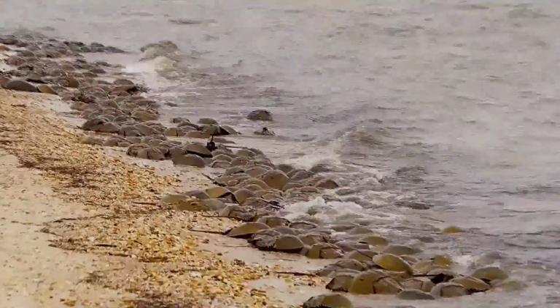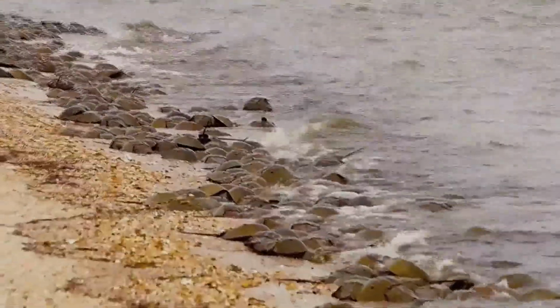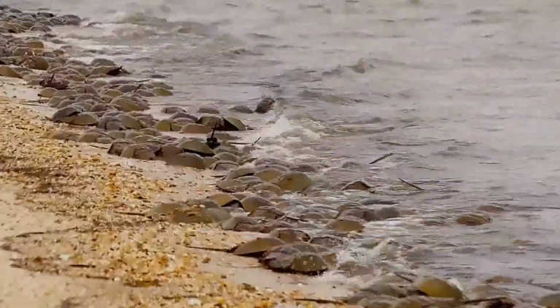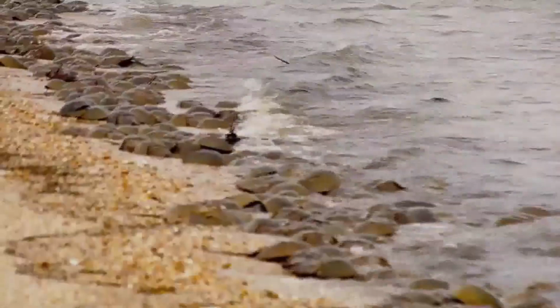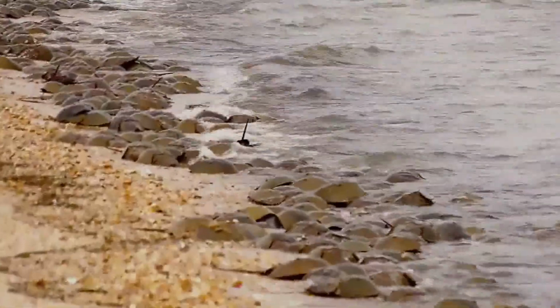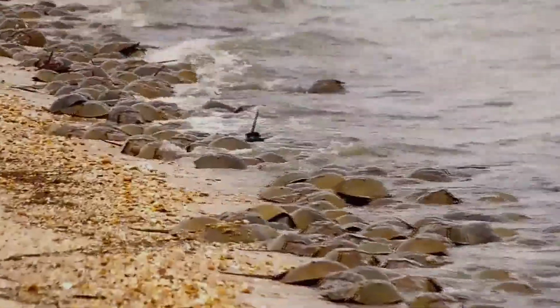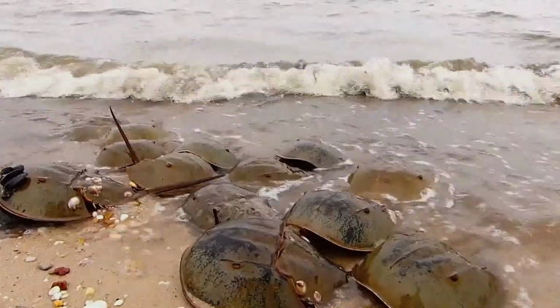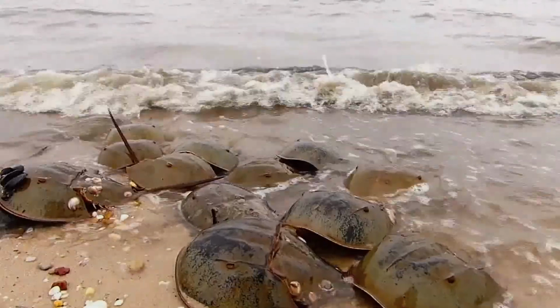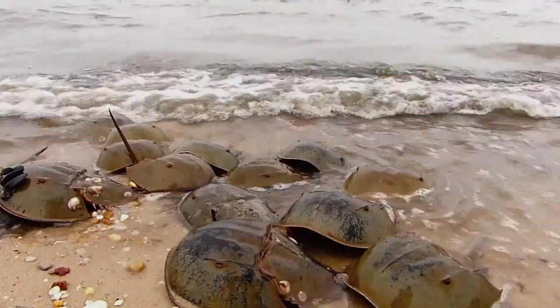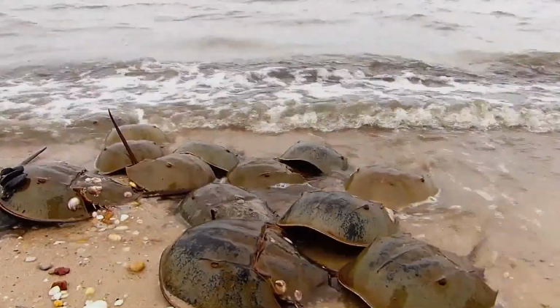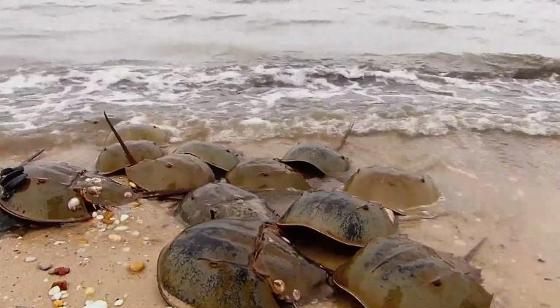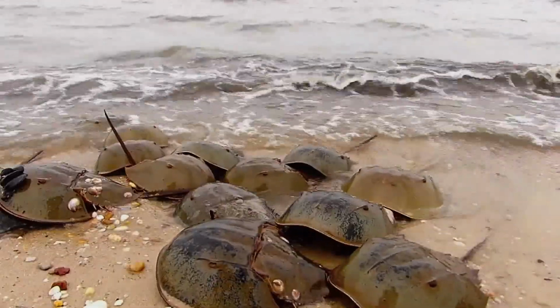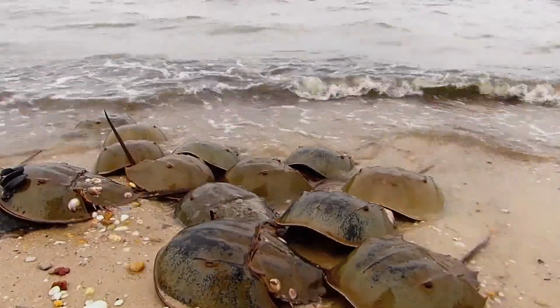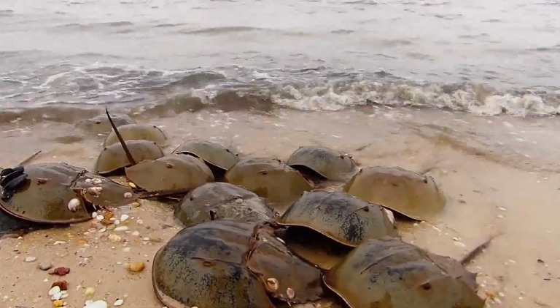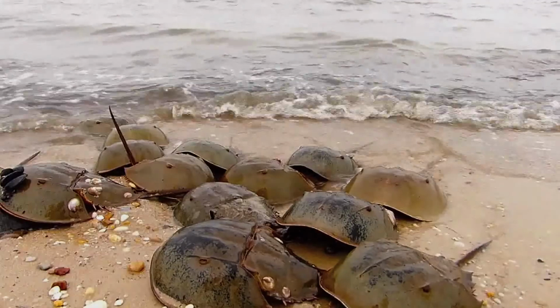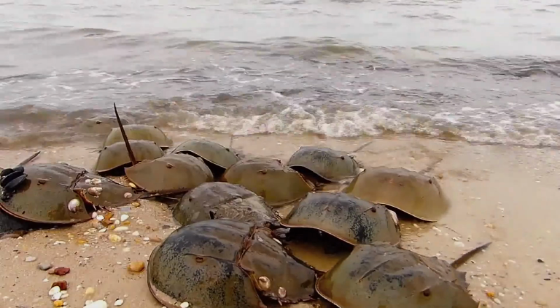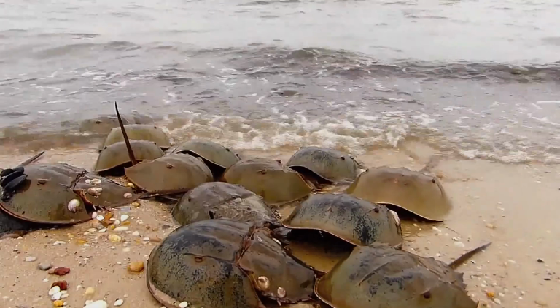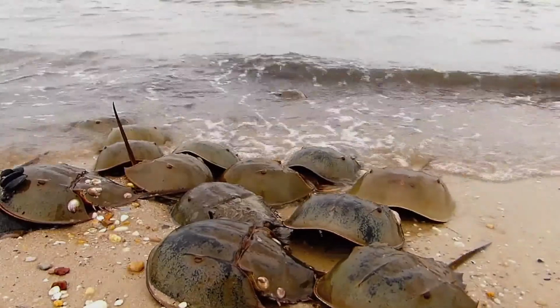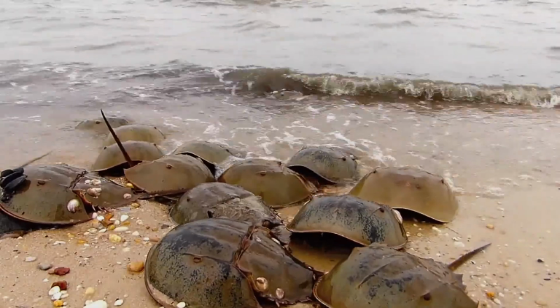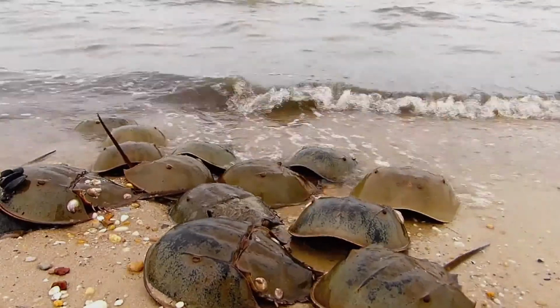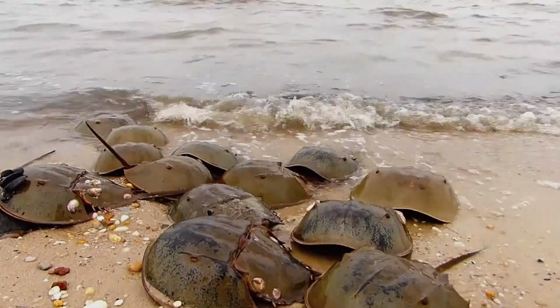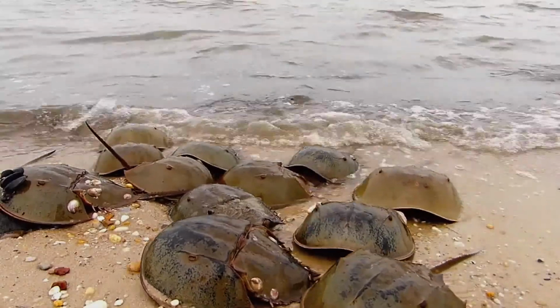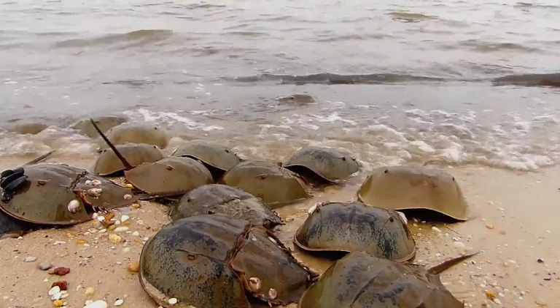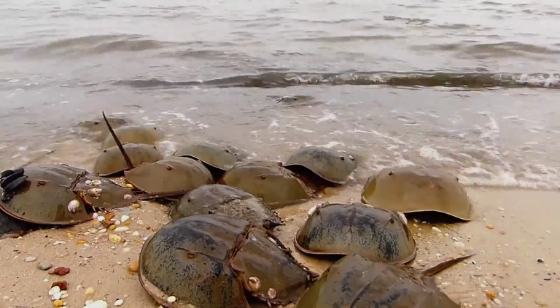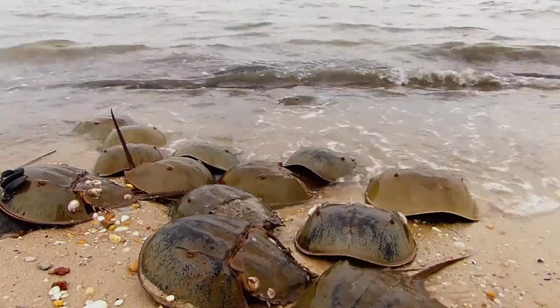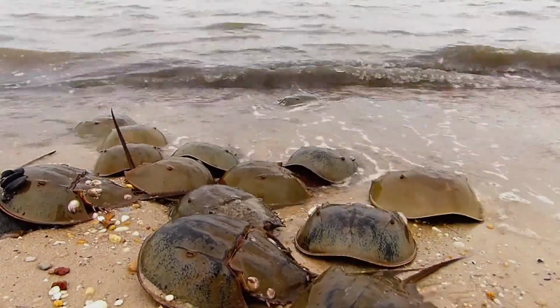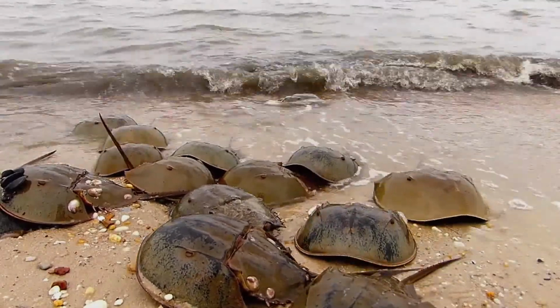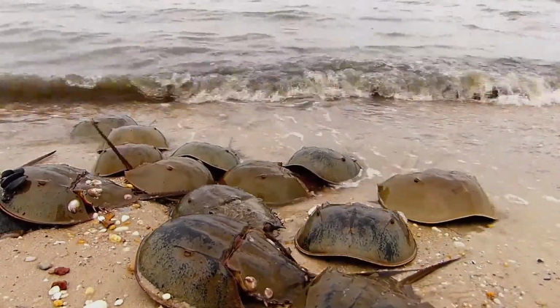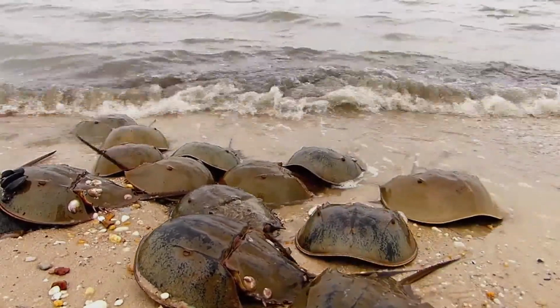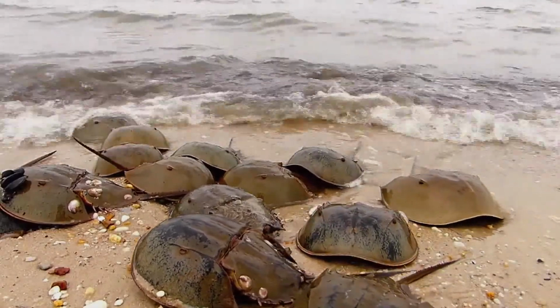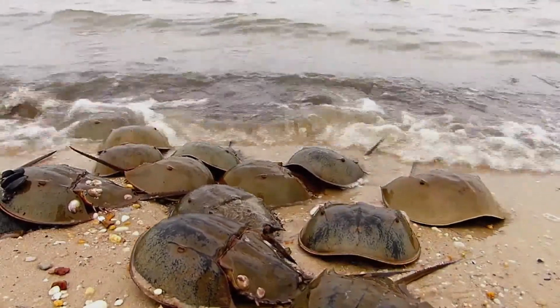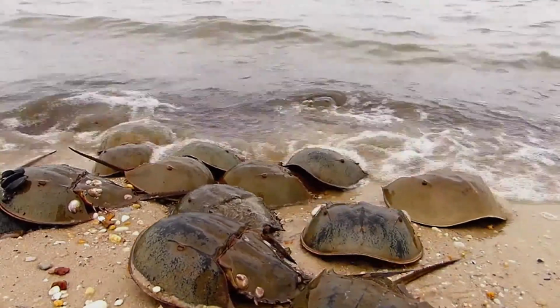But many never get fully buried, are washed out in the next tide cycle, or are uncovered by other females digging to lay their own eggs.